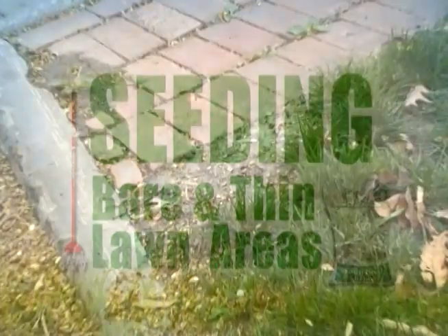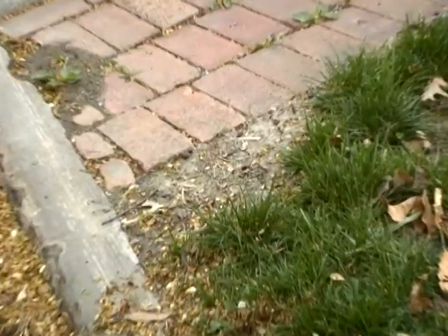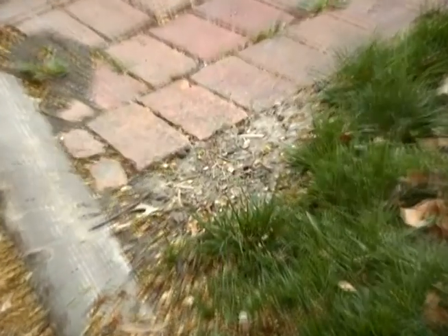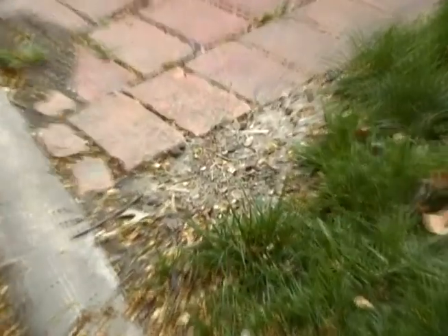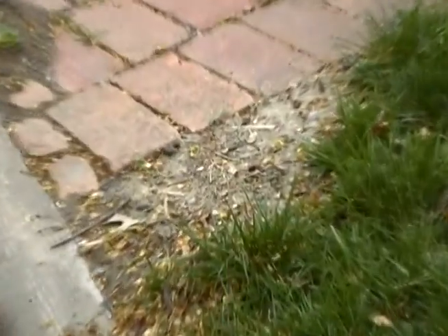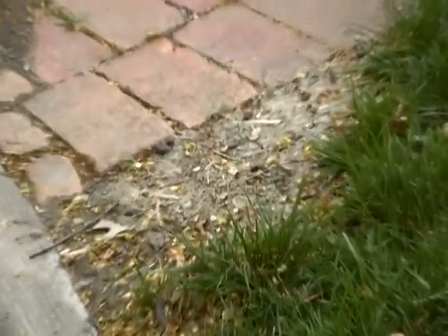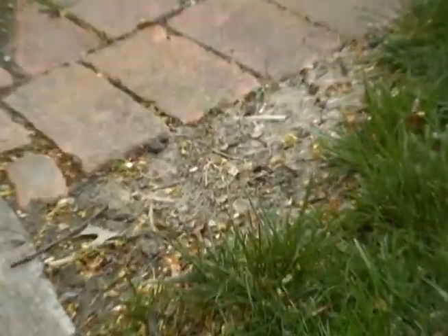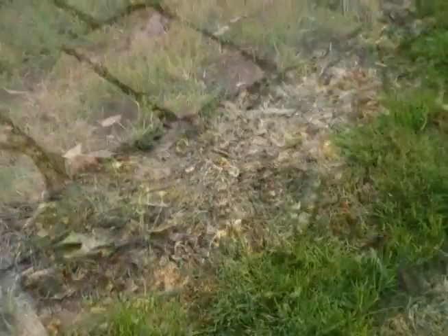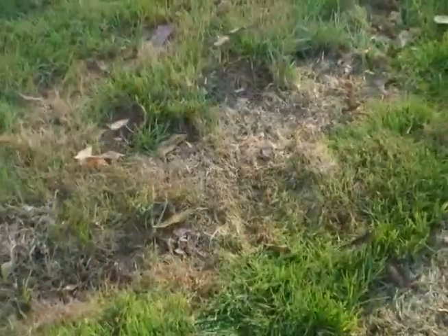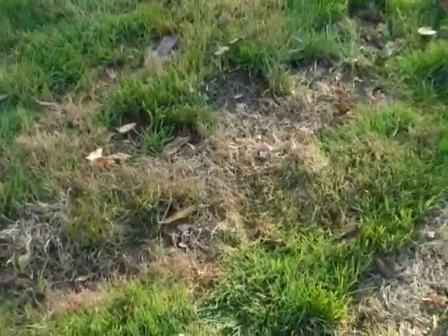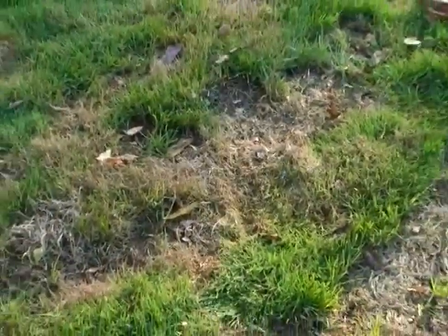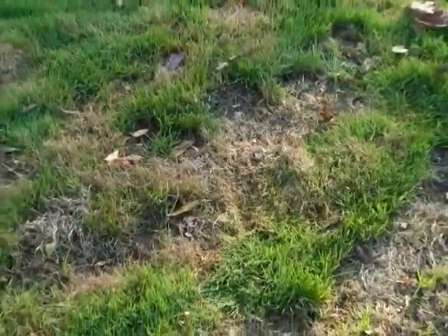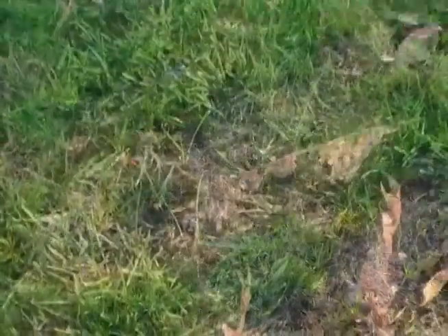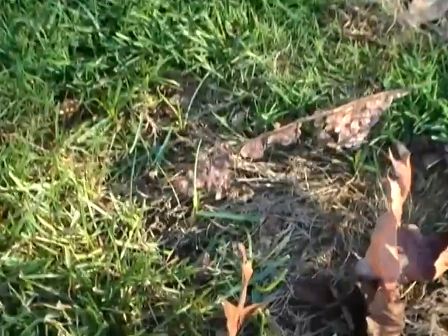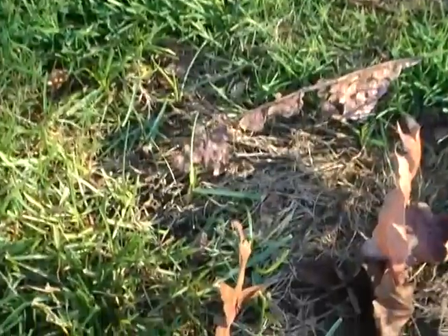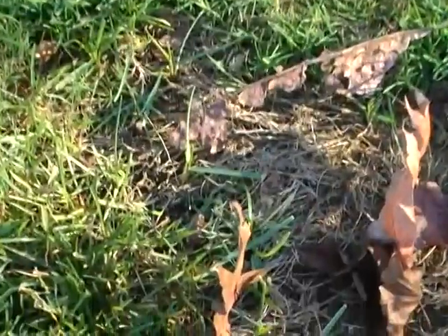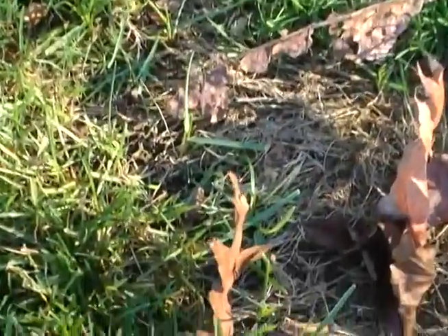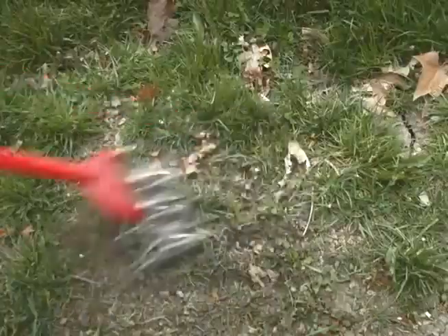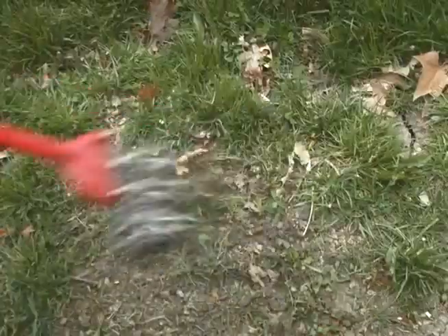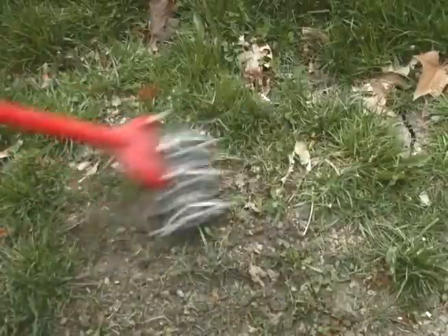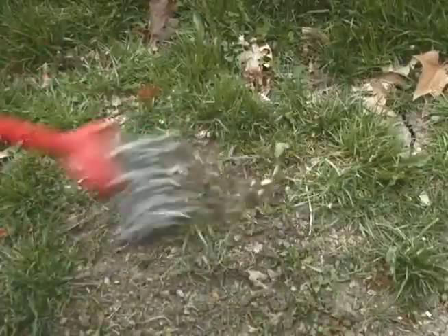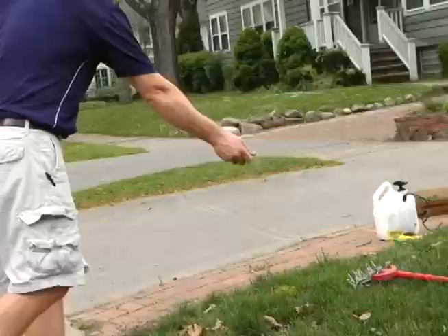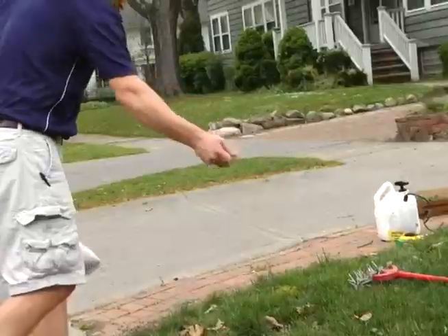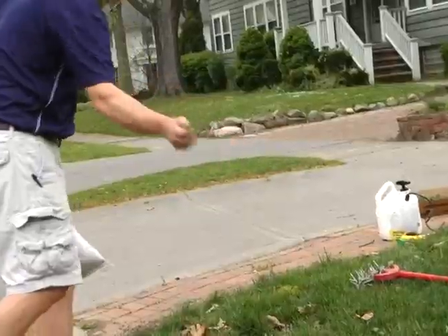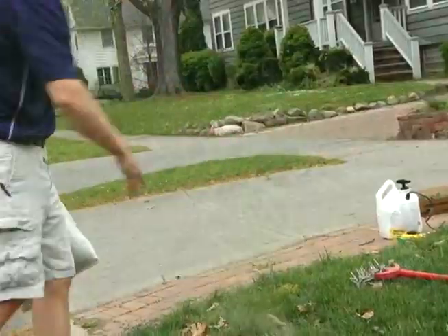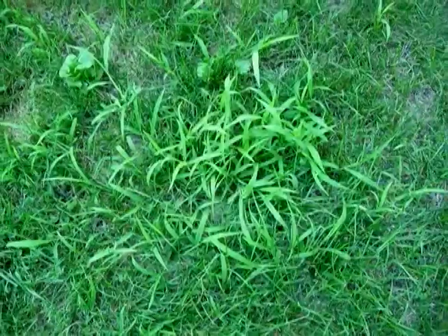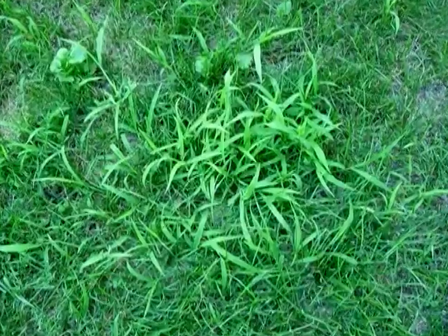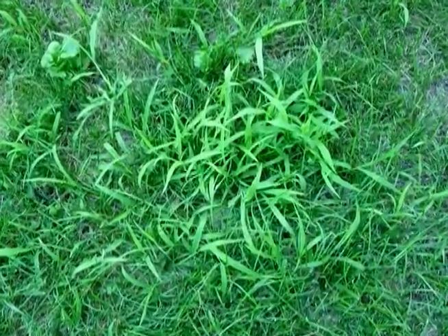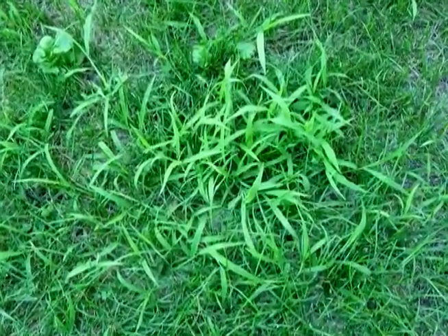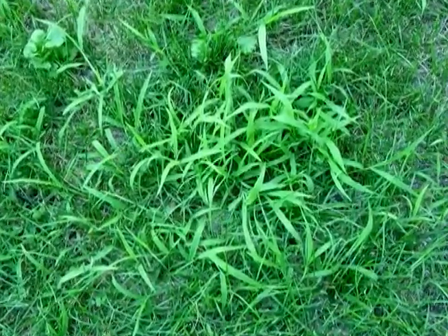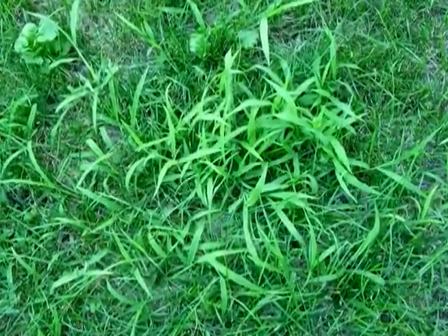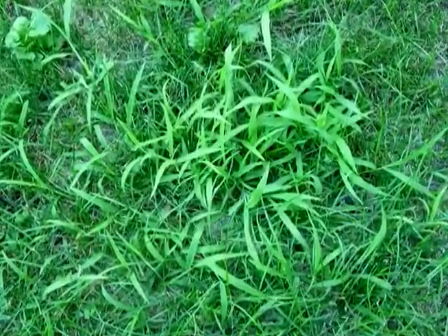It seems every spring we have a spot or two in our lawns that have taken a beating over the winter. Here's a quick, easy way to fix that and prevent weeds like crabgrass from germinating later this summer.